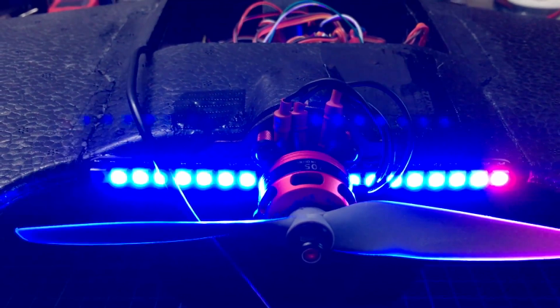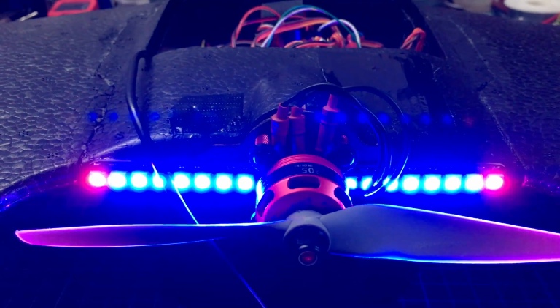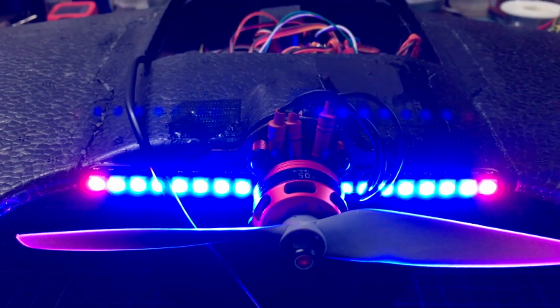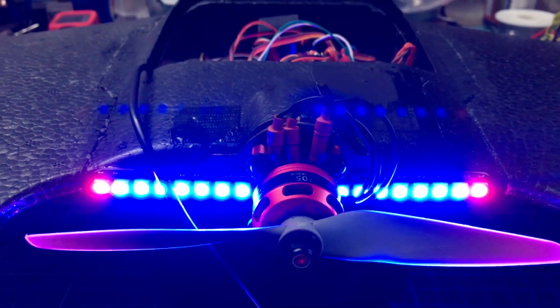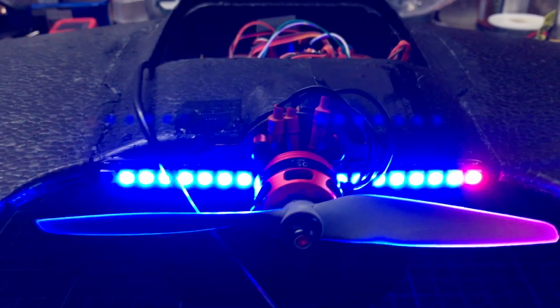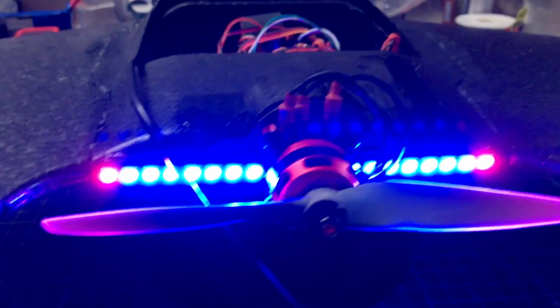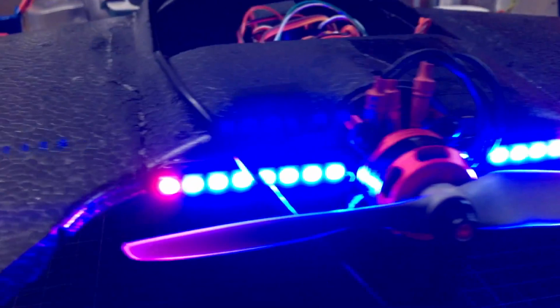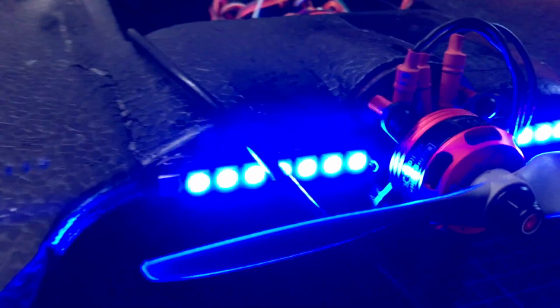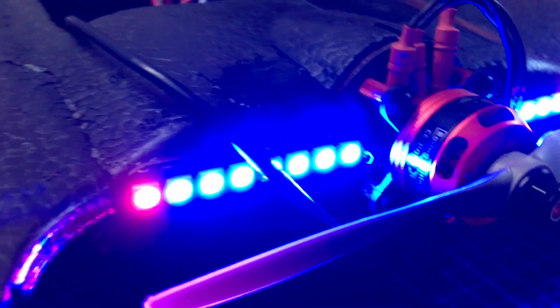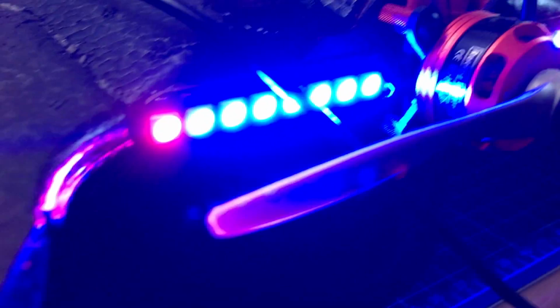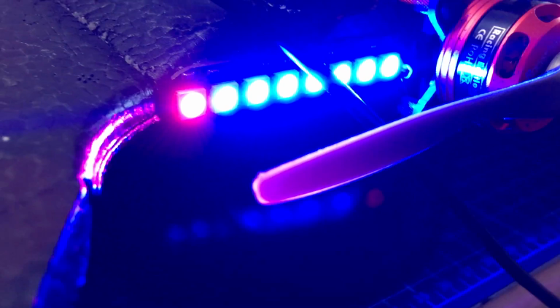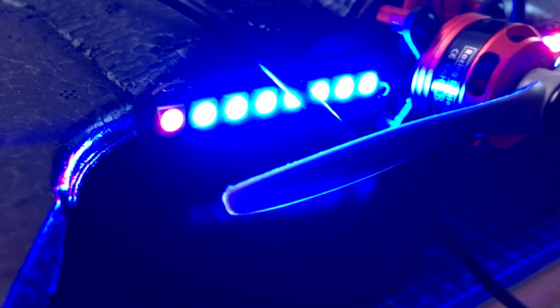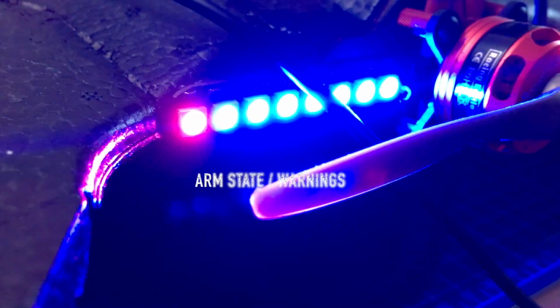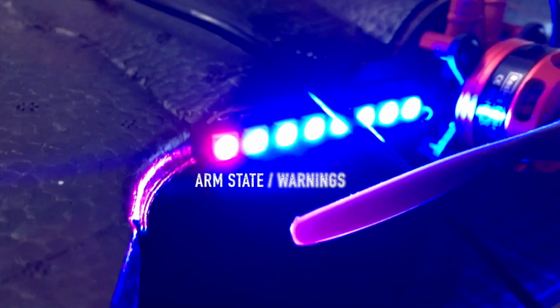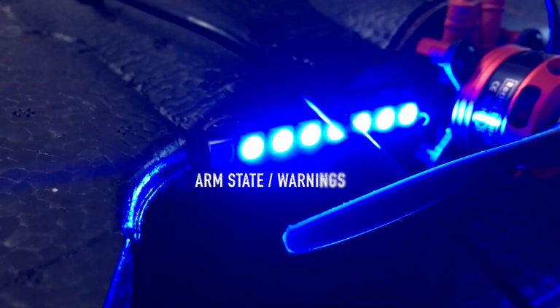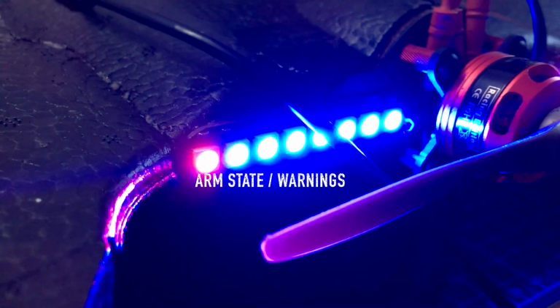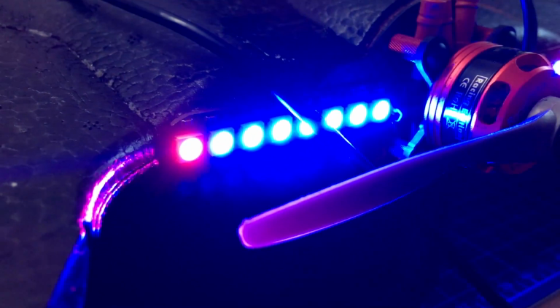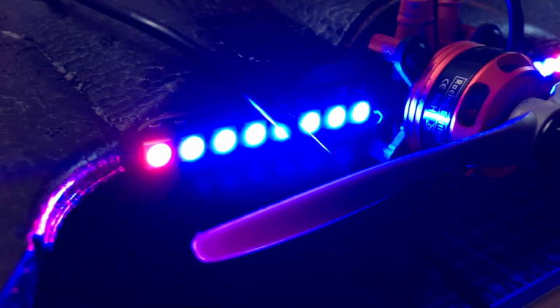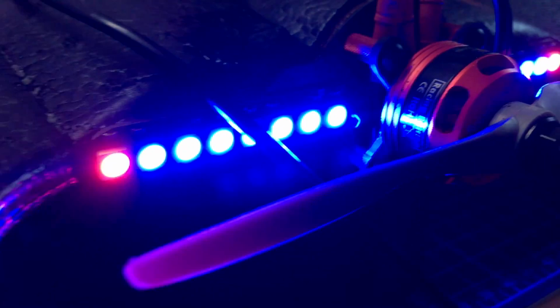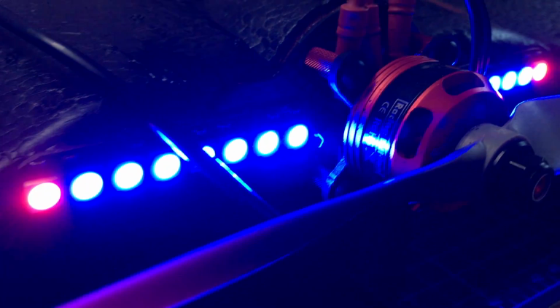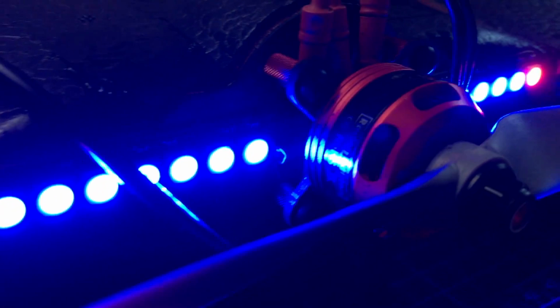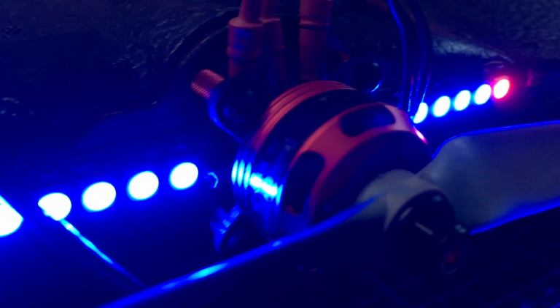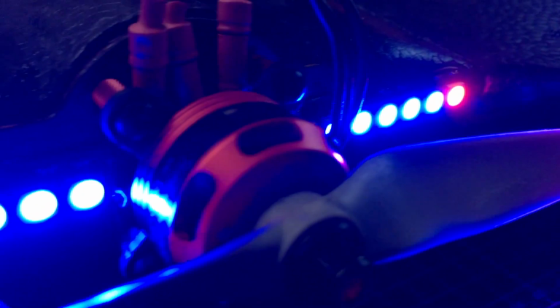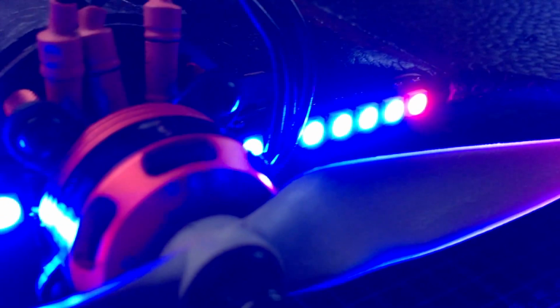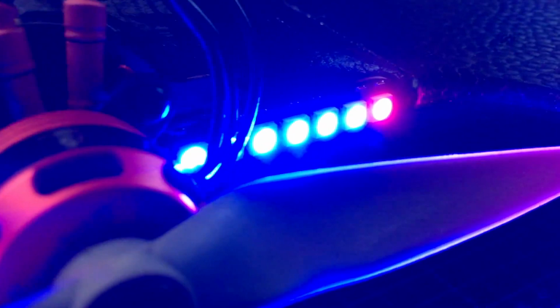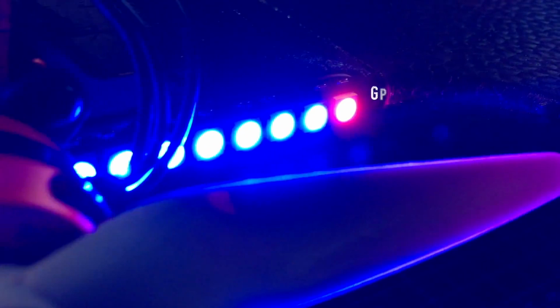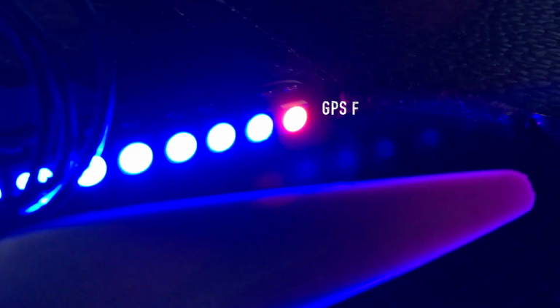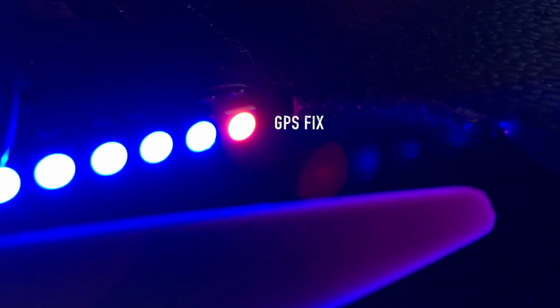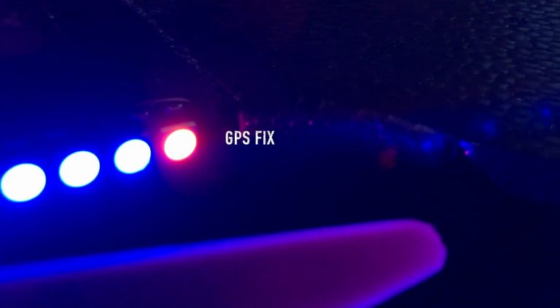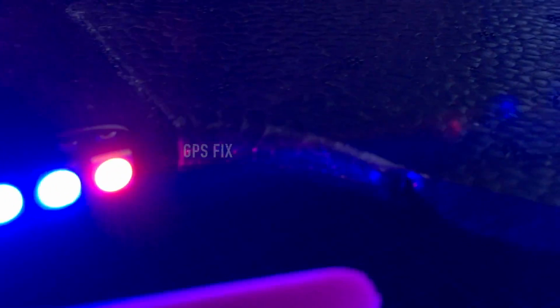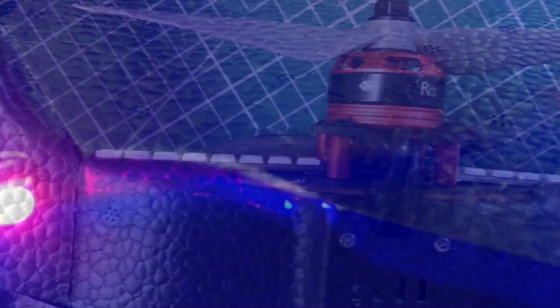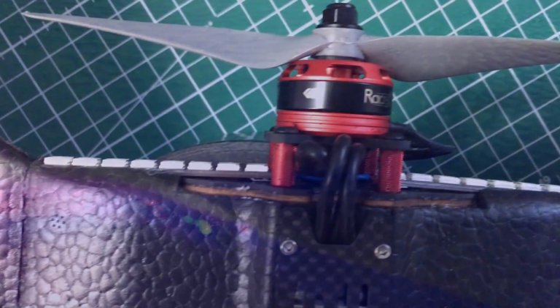Within iNav, you can configure those LEDs individually. I placed the left one to be status and alarm, and then a whole lot of throttle and color. And the right one is GPS fix.